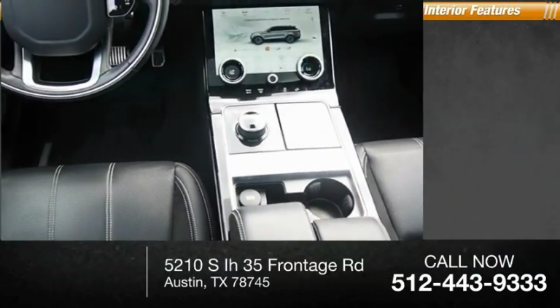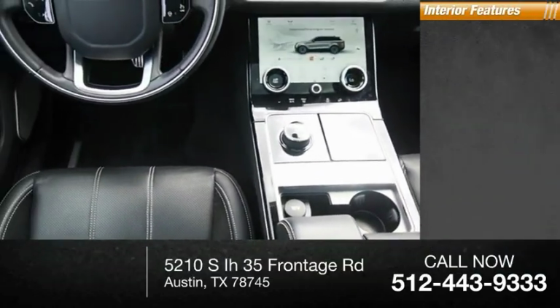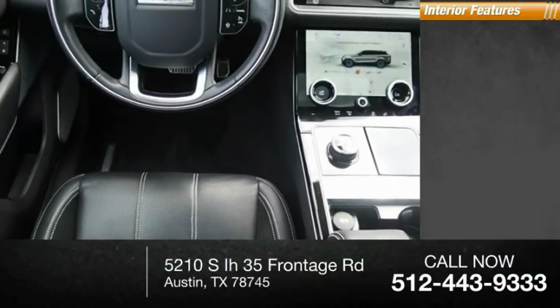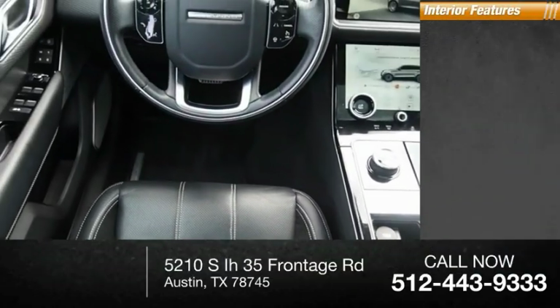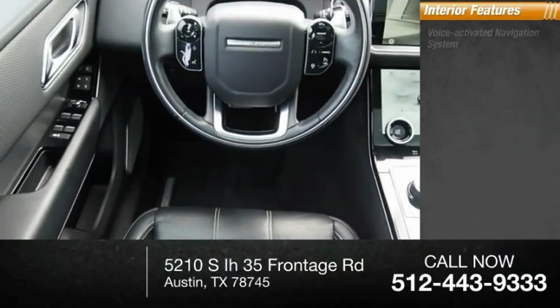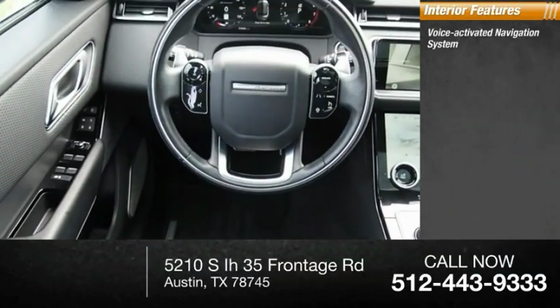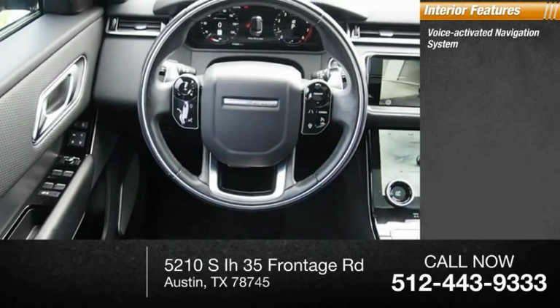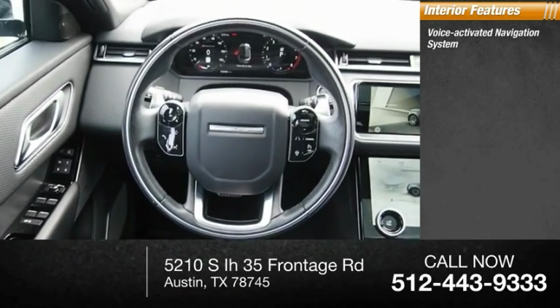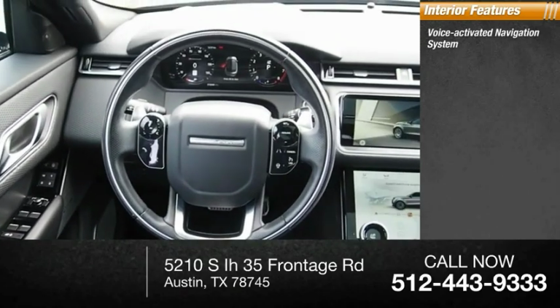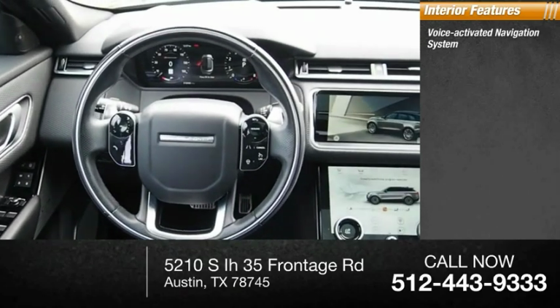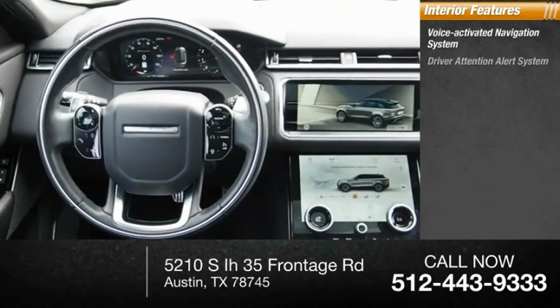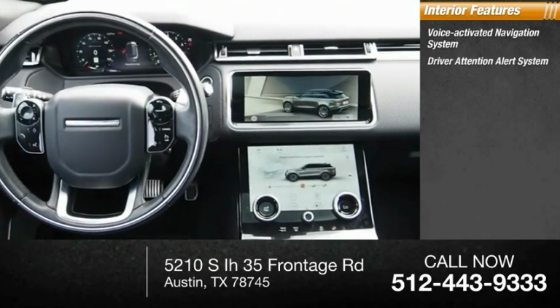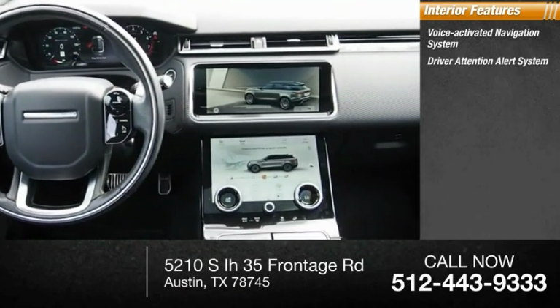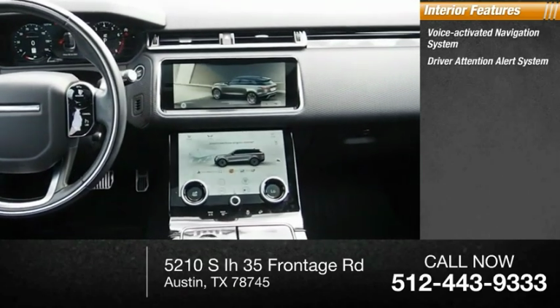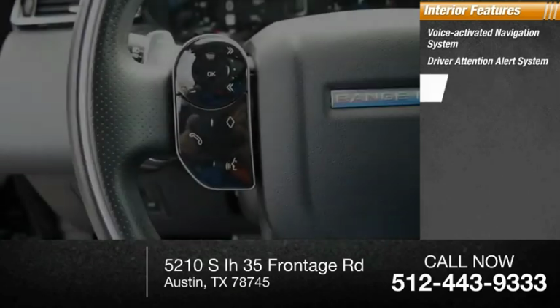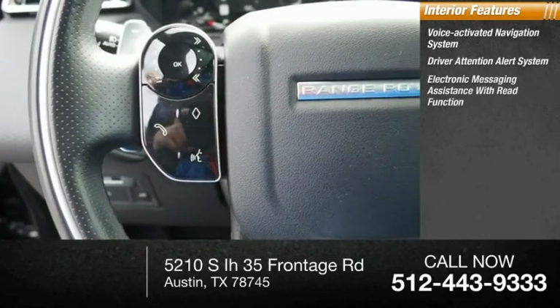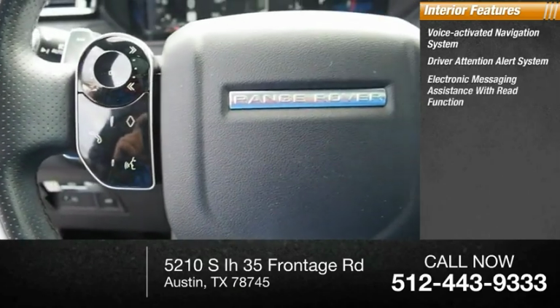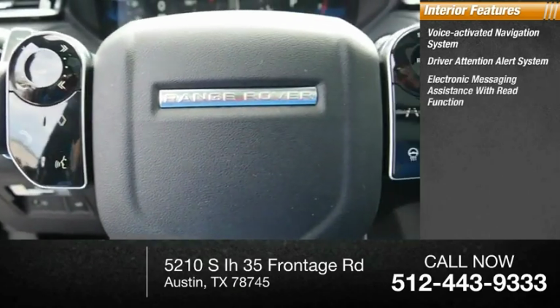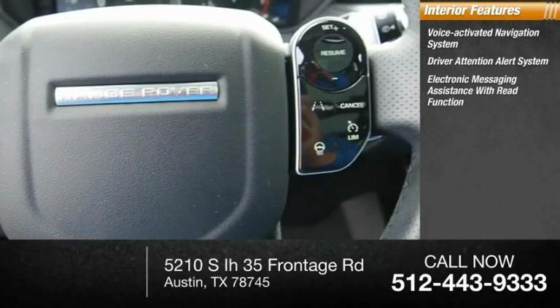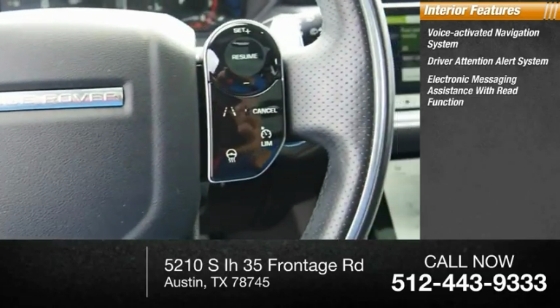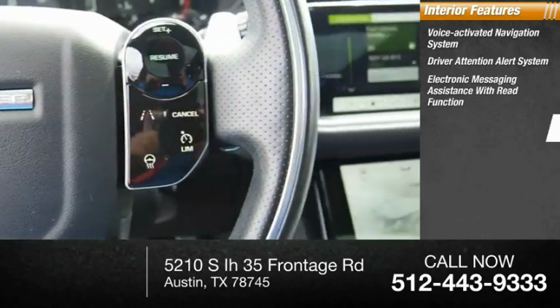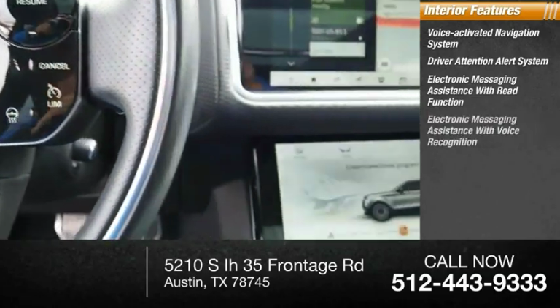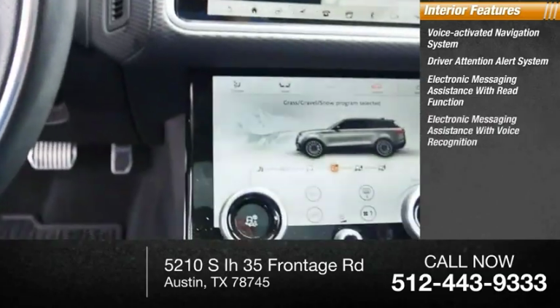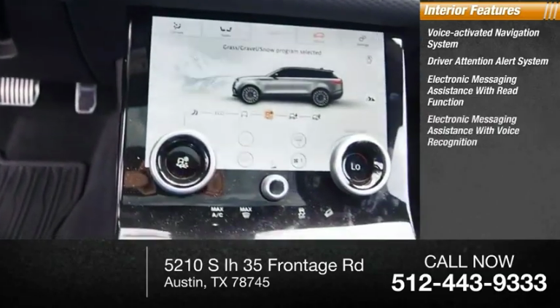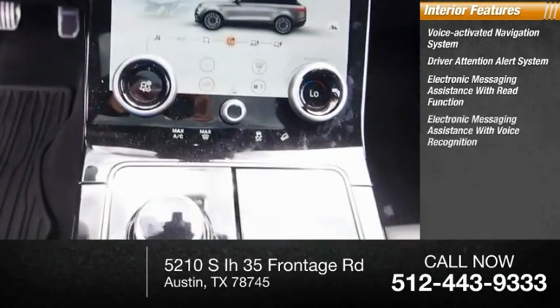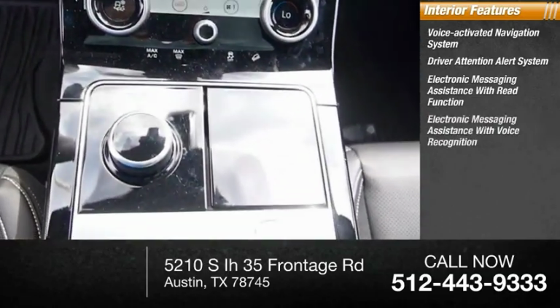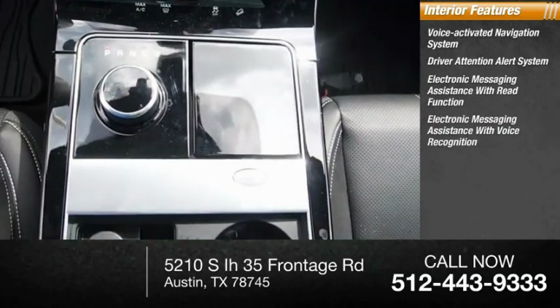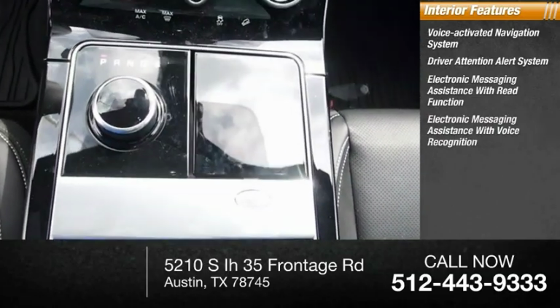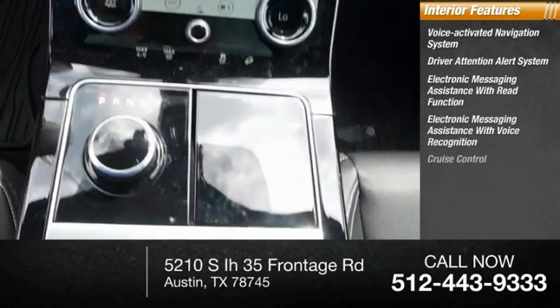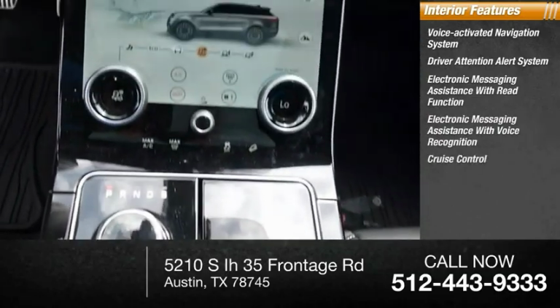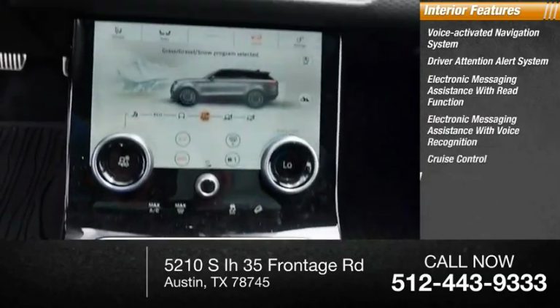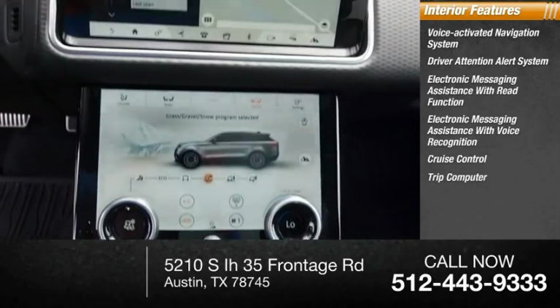Inside you'll find a voice-activated navigation system, driver attention alert system, electronic messaging assistance with read function, electronic messaging assistance with voice recognition, cruise control, and trip computer.